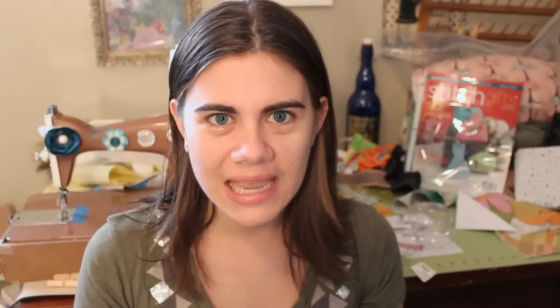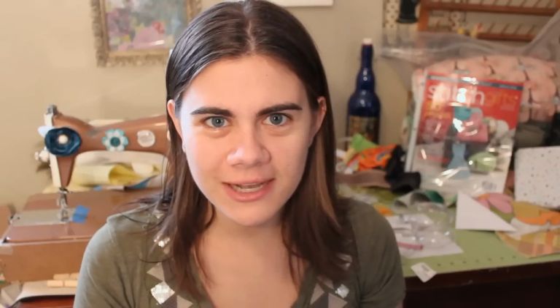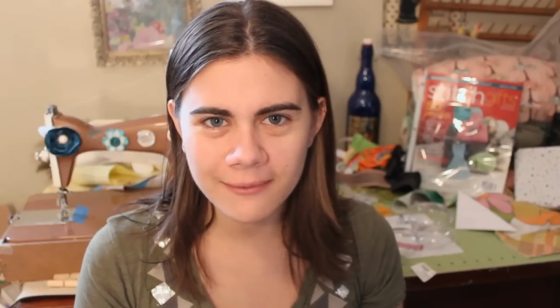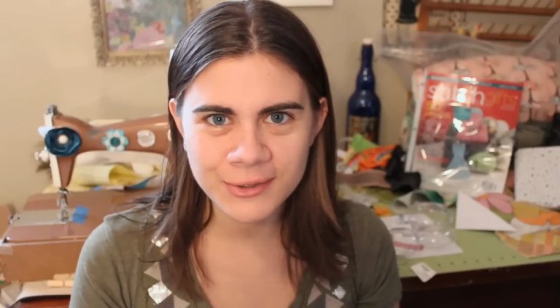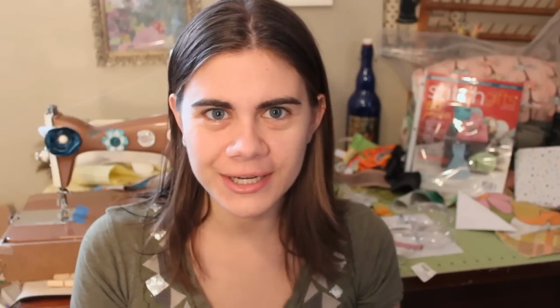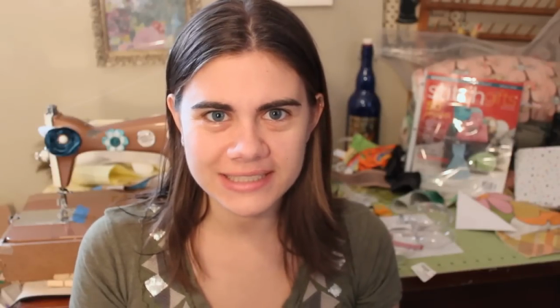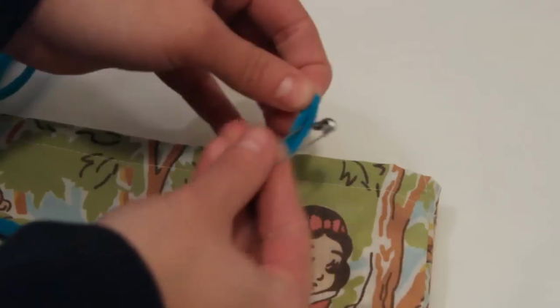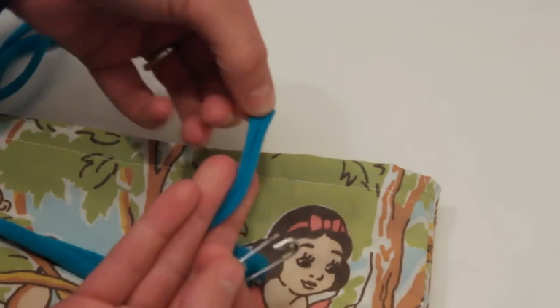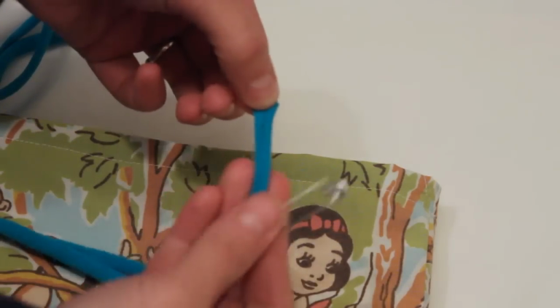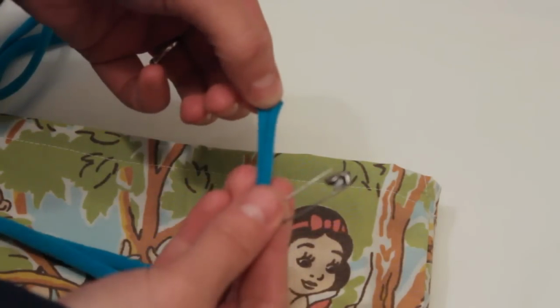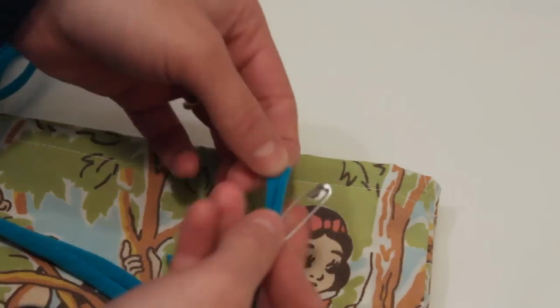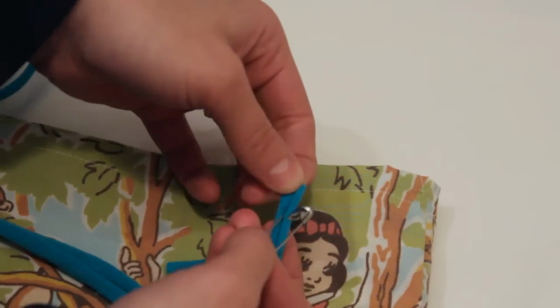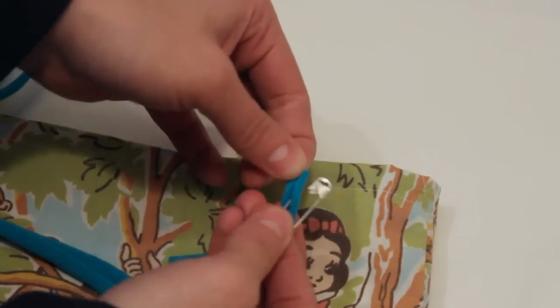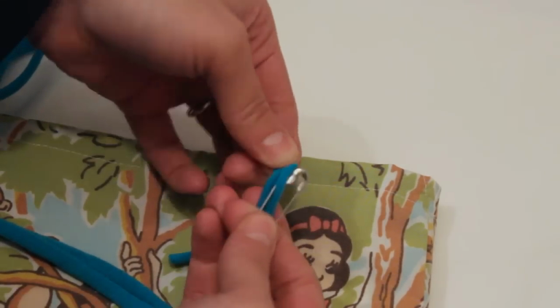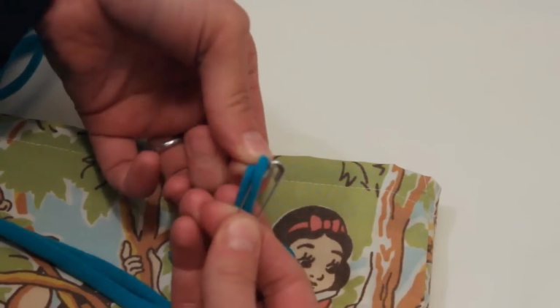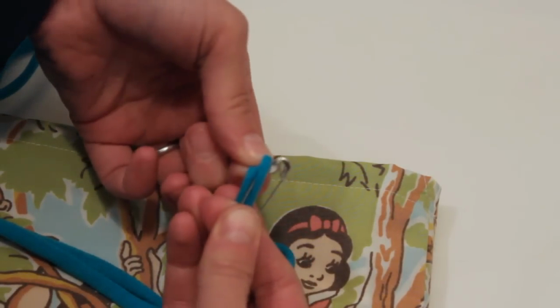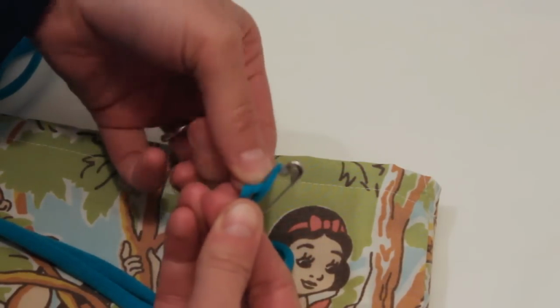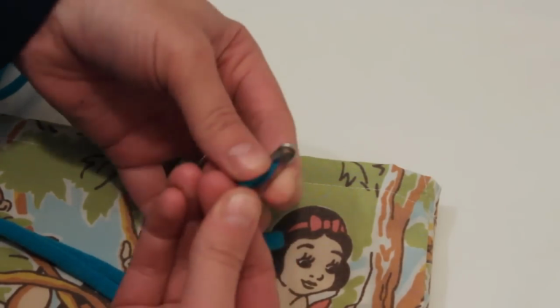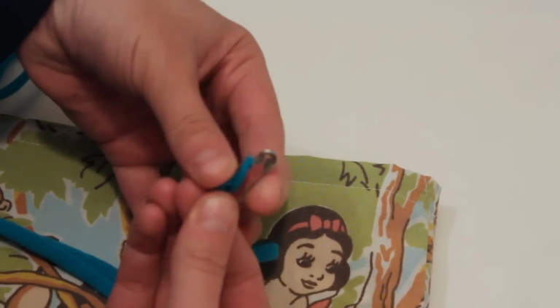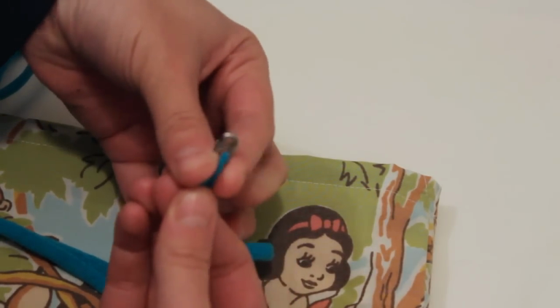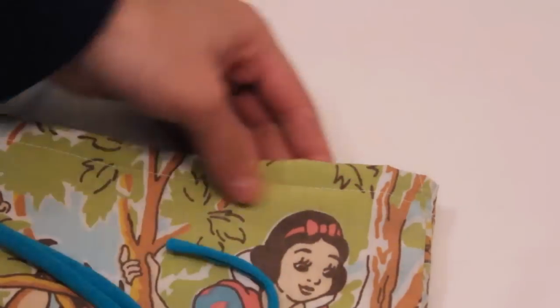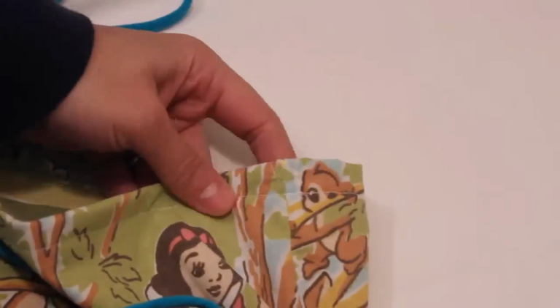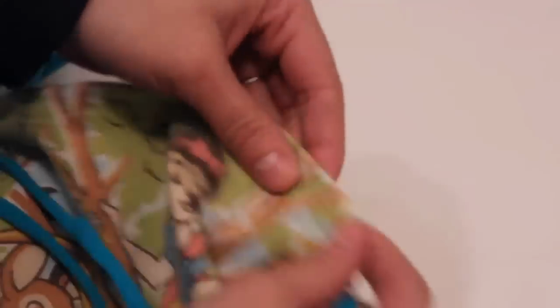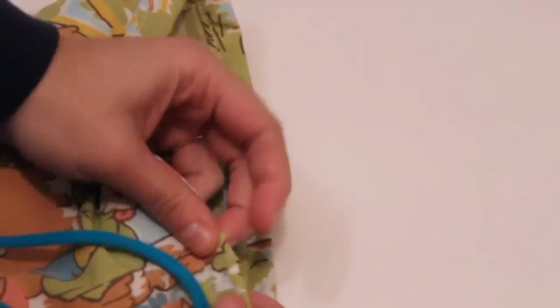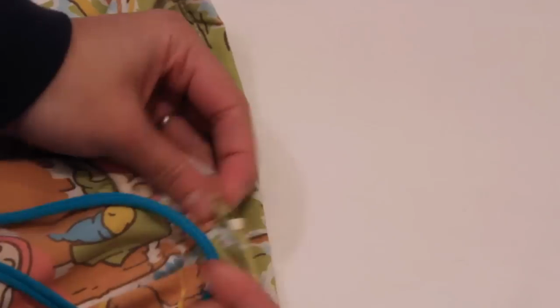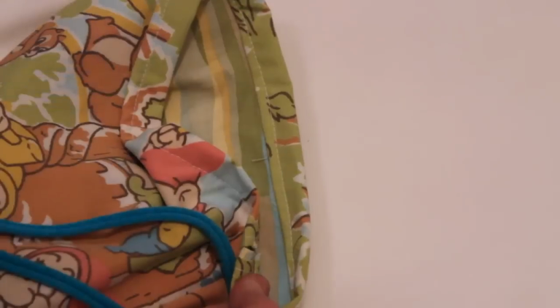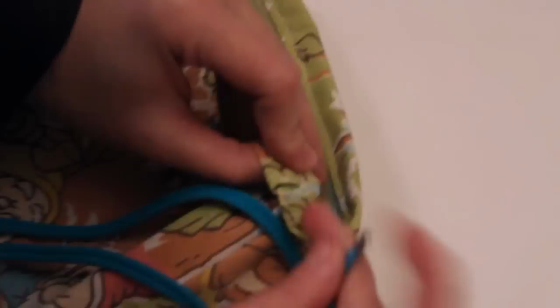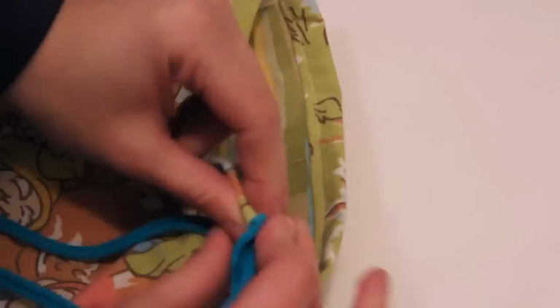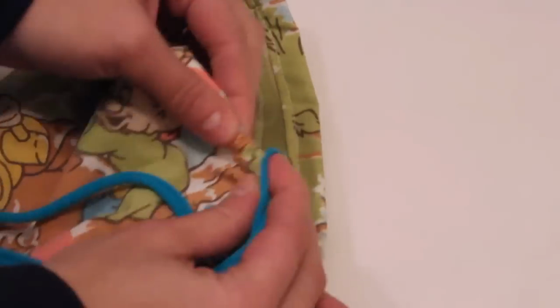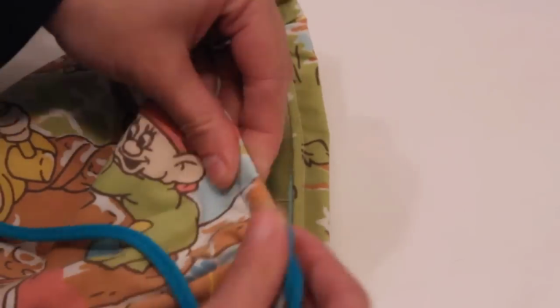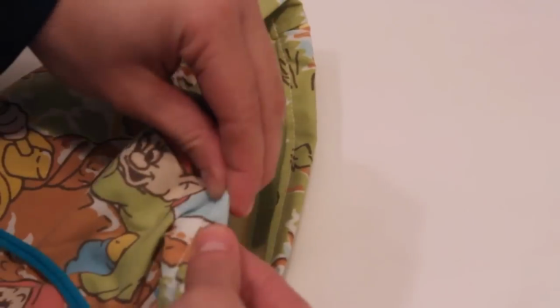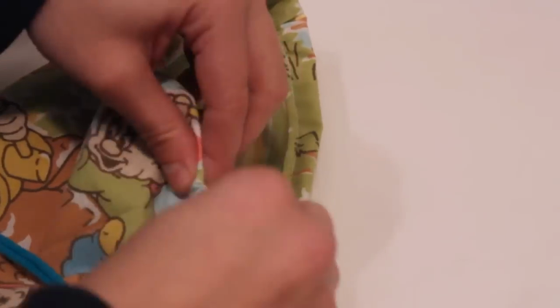Hey everyone! I wanted to share a little tip today. Most people know how to insert a drawstring or elastic into a casing using a safety pin, but there isn't always a safety pin nearby when I'm working on a project.